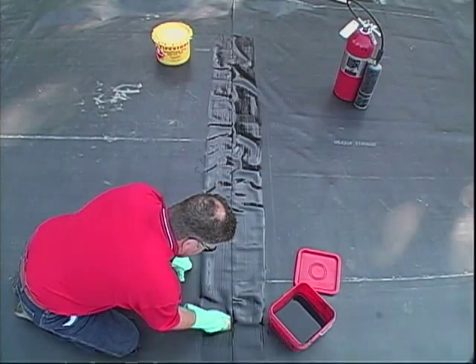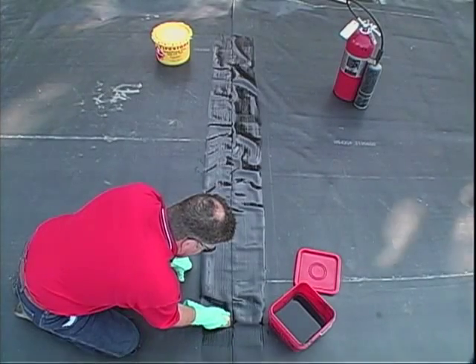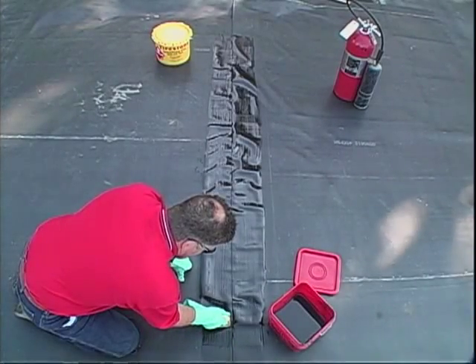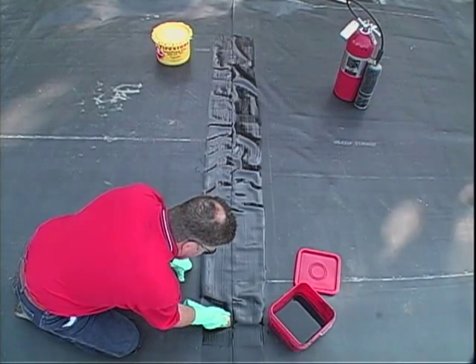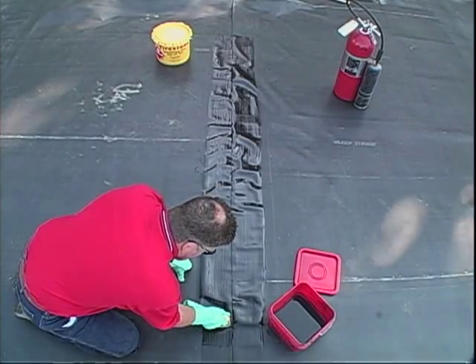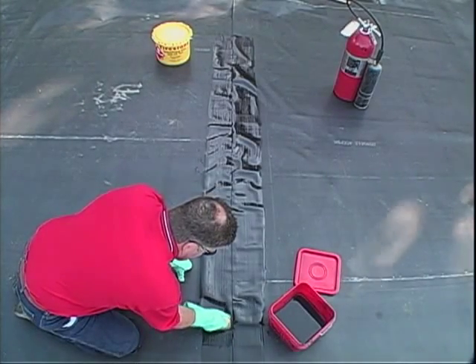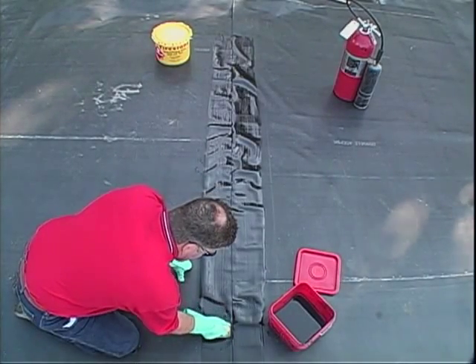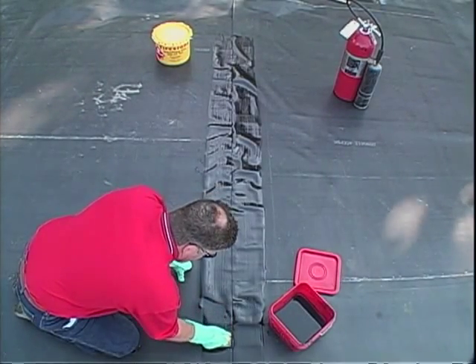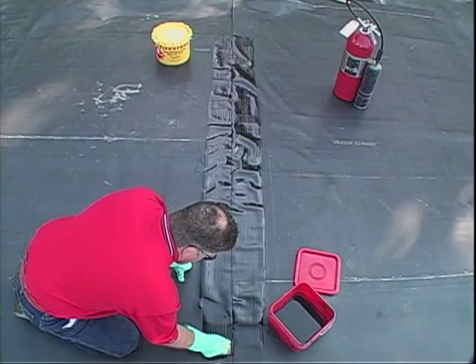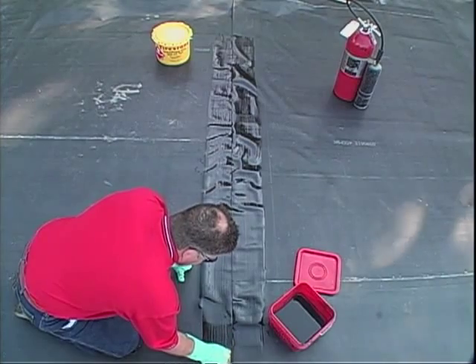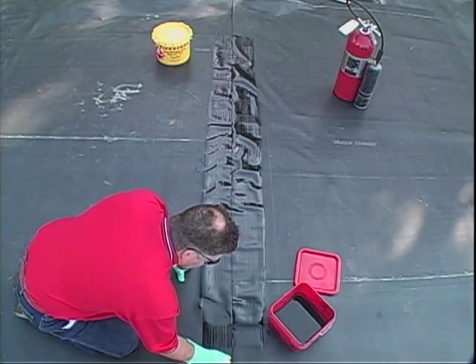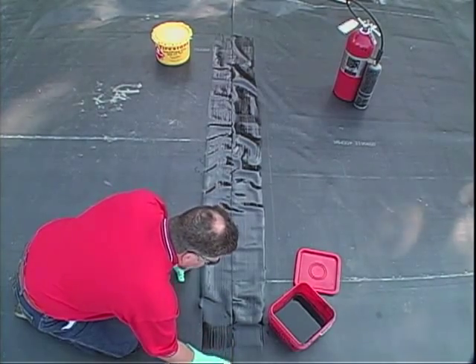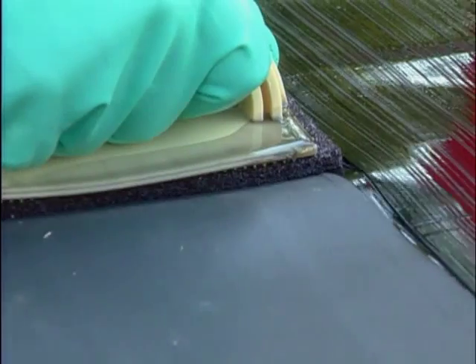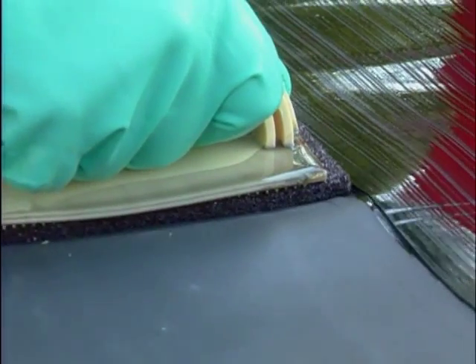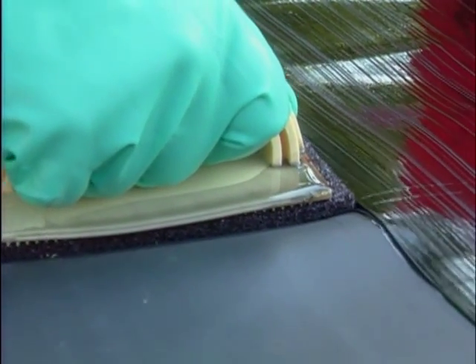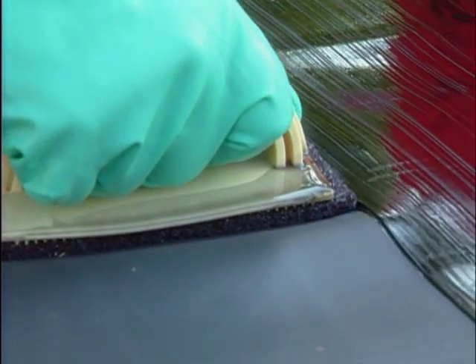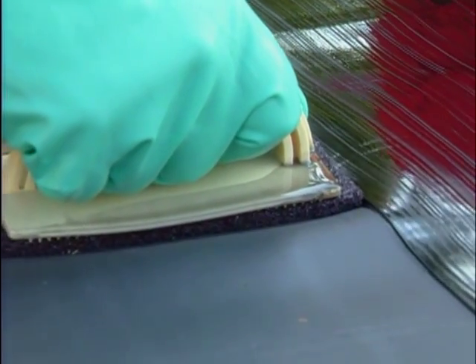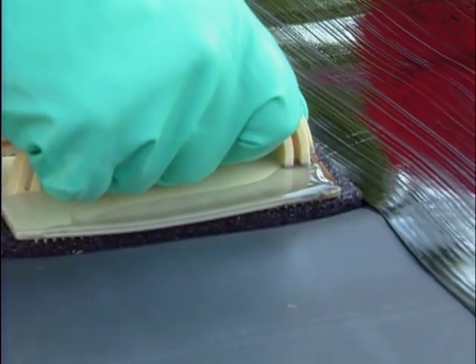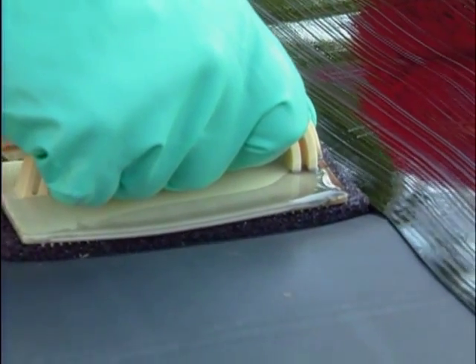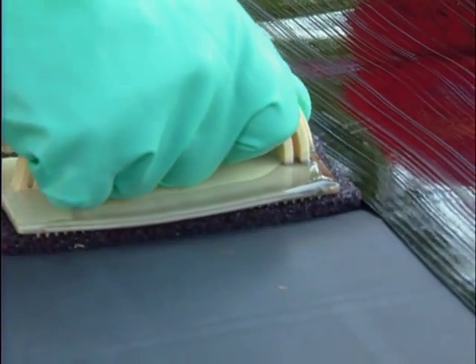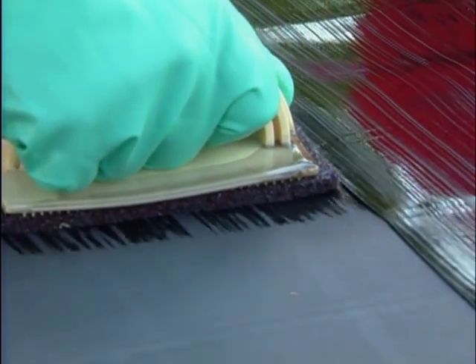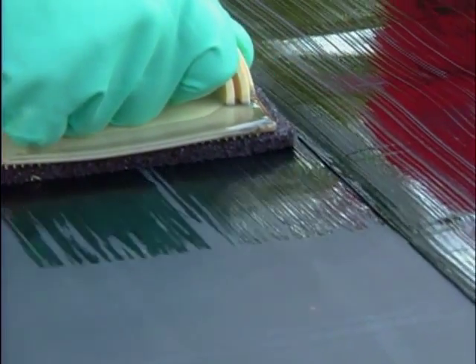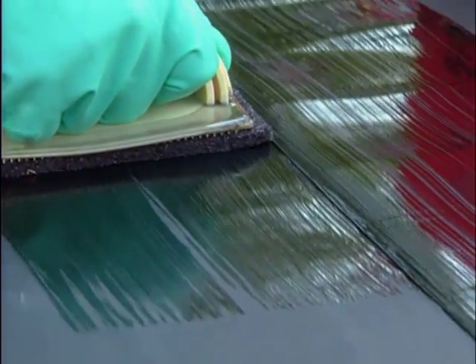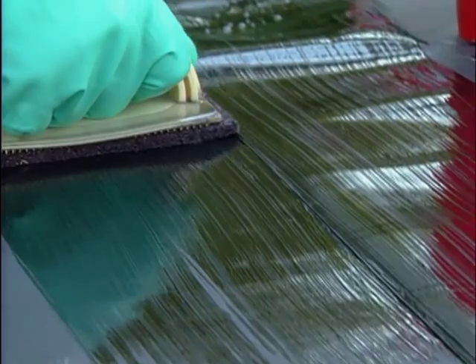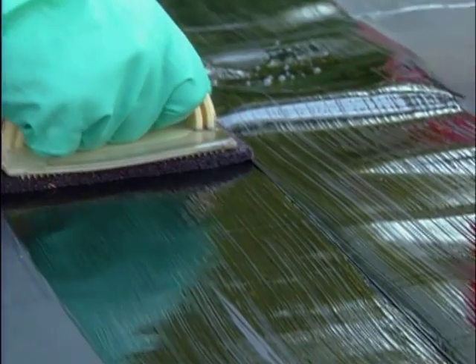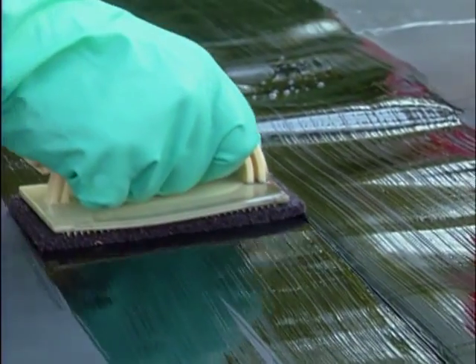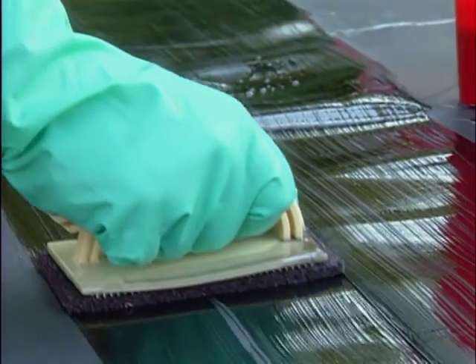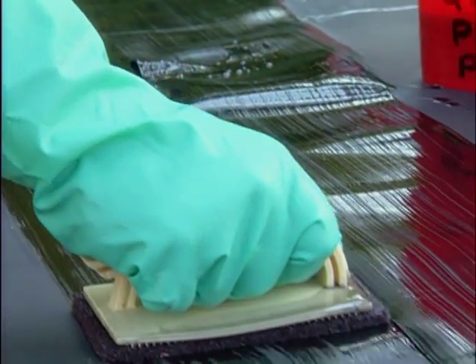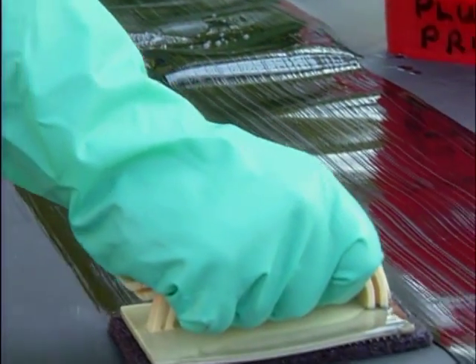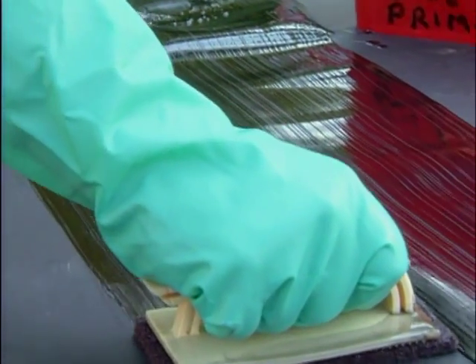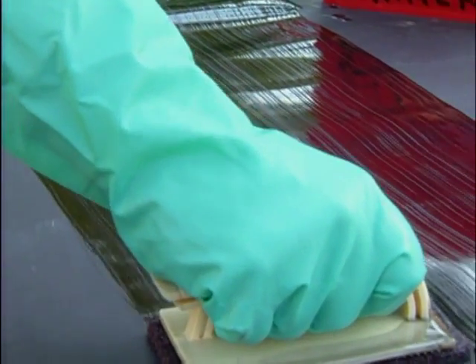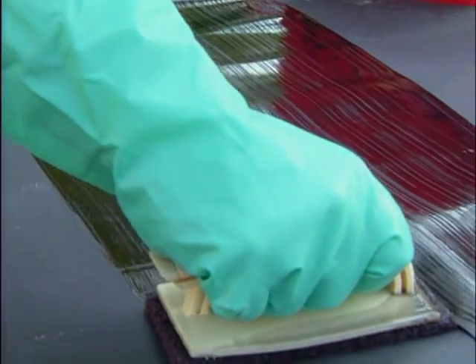Using a scrubber pad and holder, apply the Quick Prime Plus Primer to the top surface of the adjacent panels, covering a minimum of 4 inches on both sides of the overlap edge.